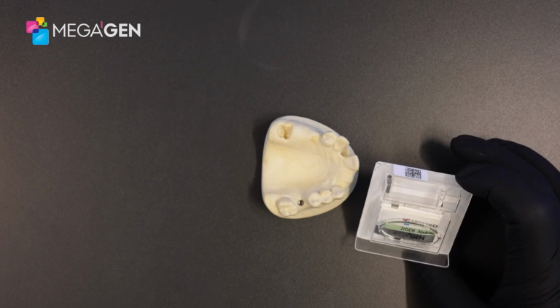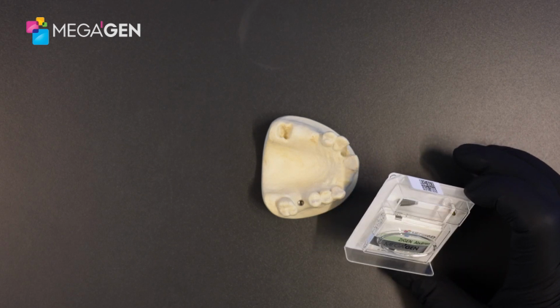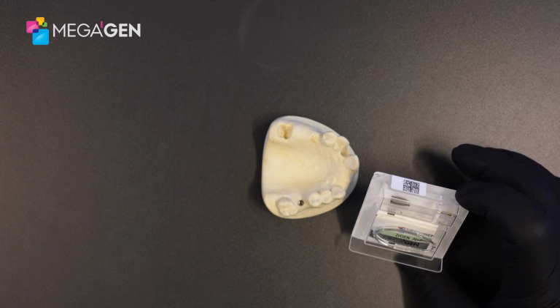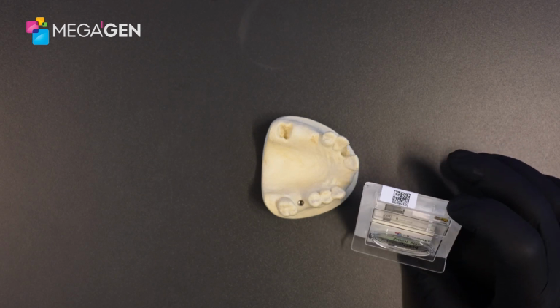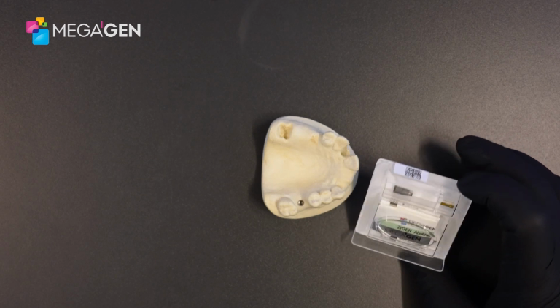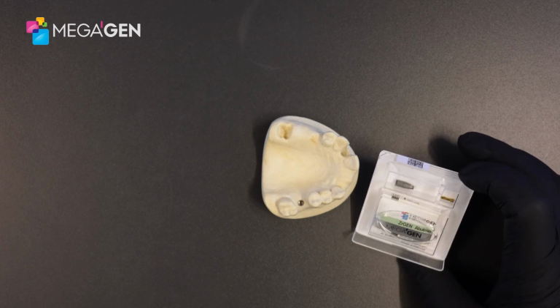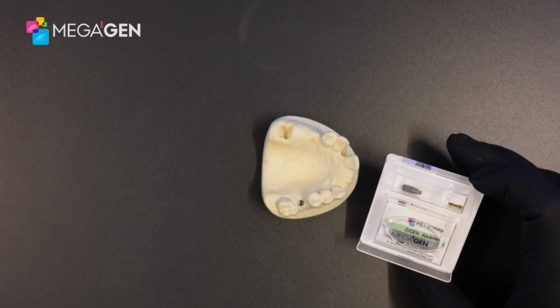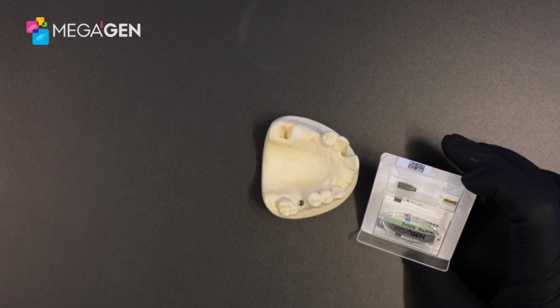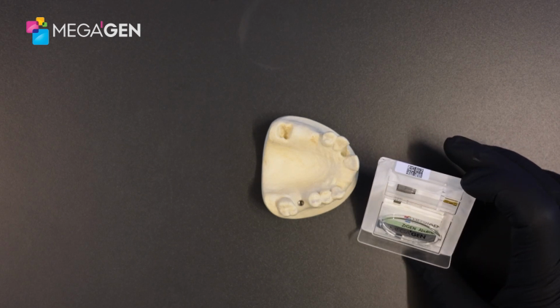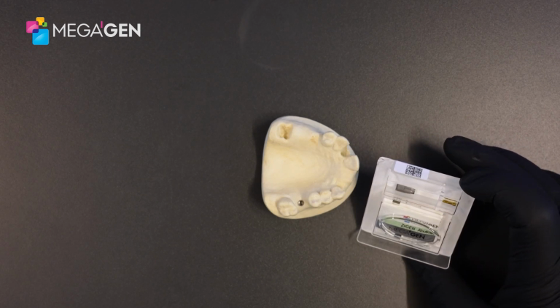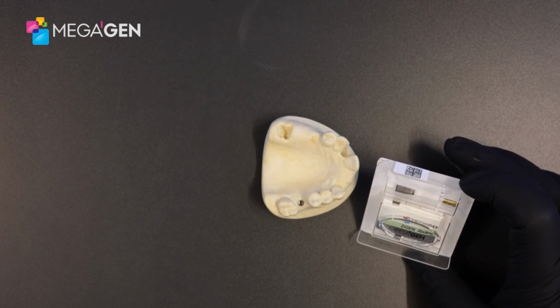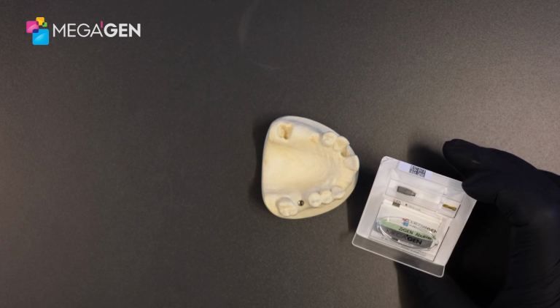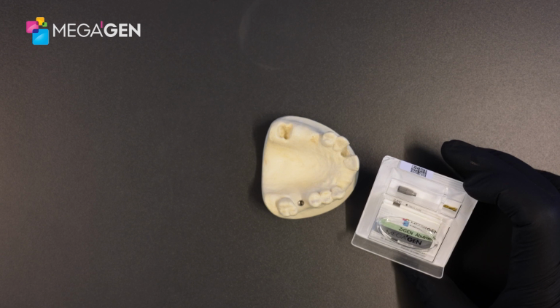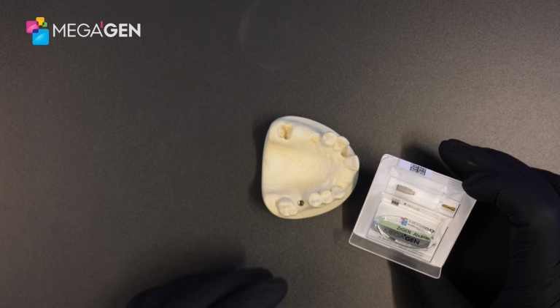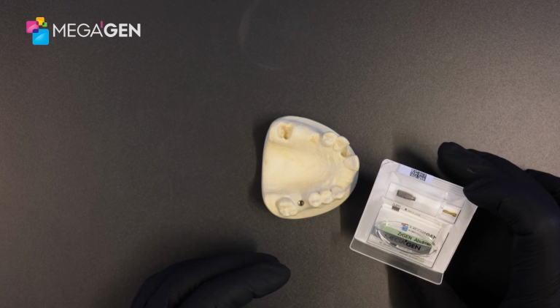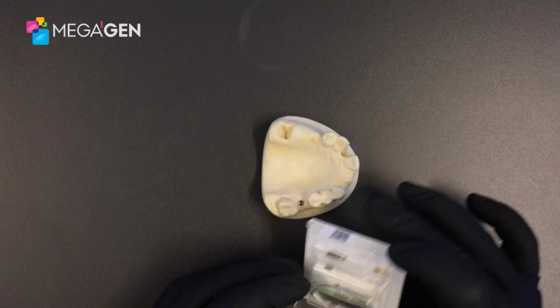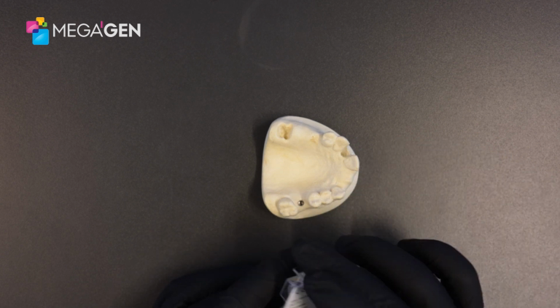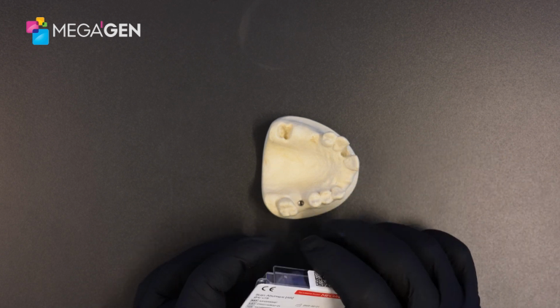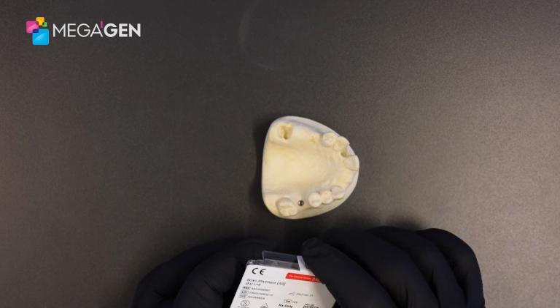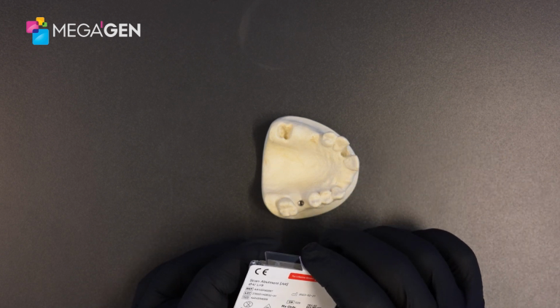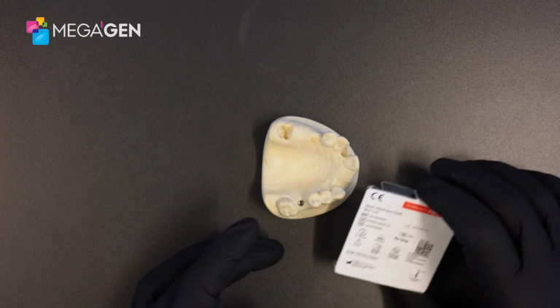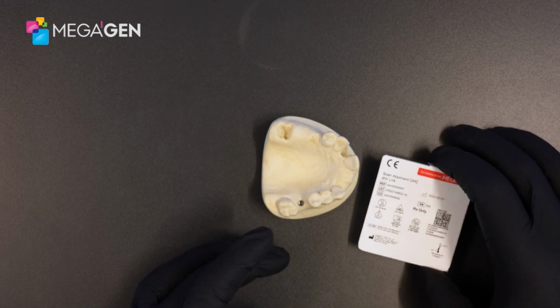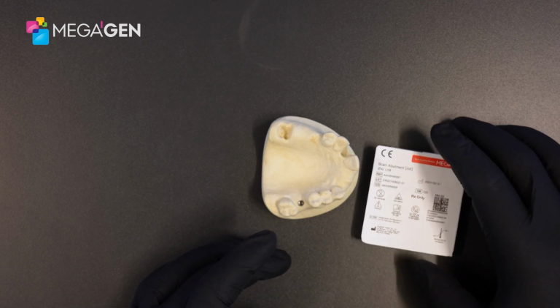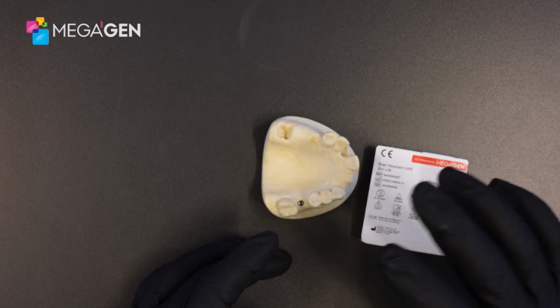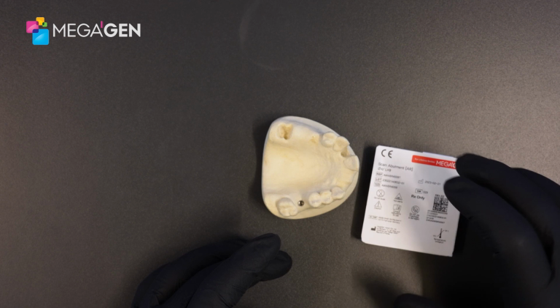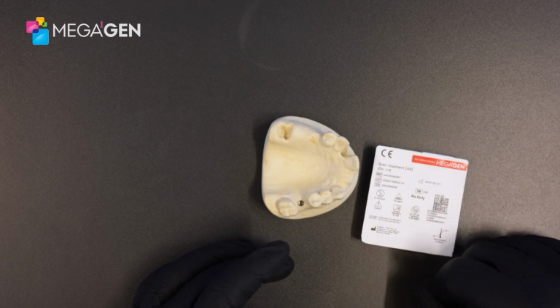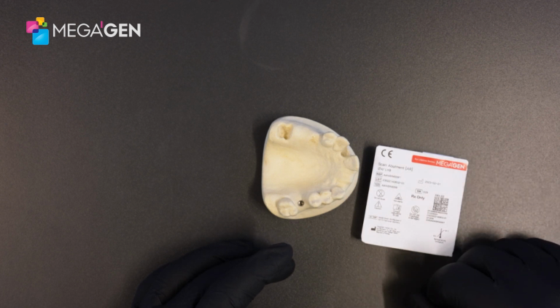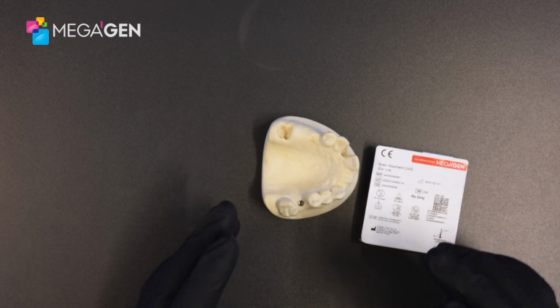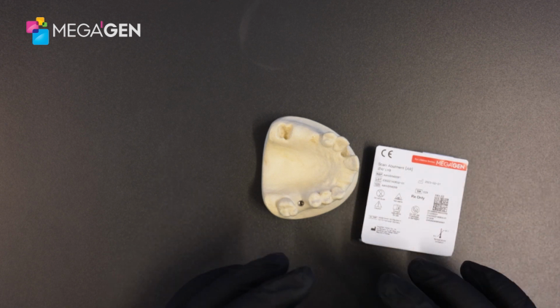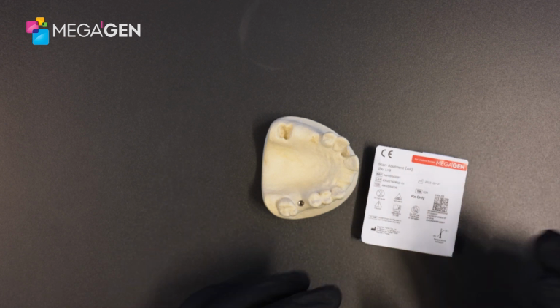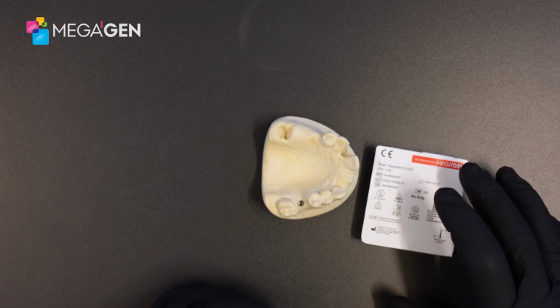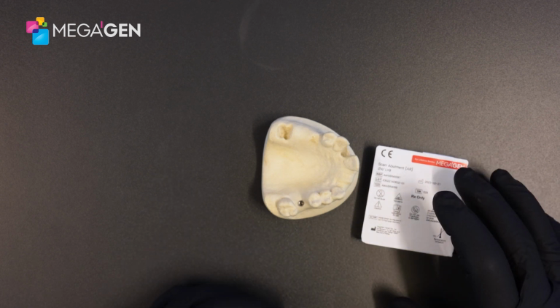We have scan abutments available in two sizes. There is a 9mm scan abutment and also a 13mm. Here I have the 9mm, which is the one optimized for chairside use. The 13mm tends to be used lab side.